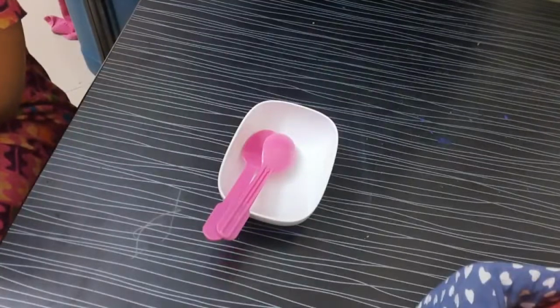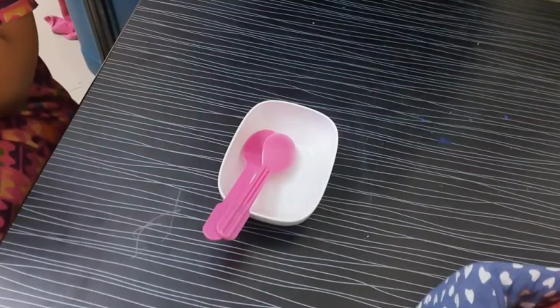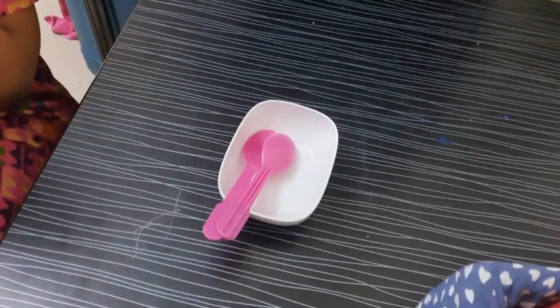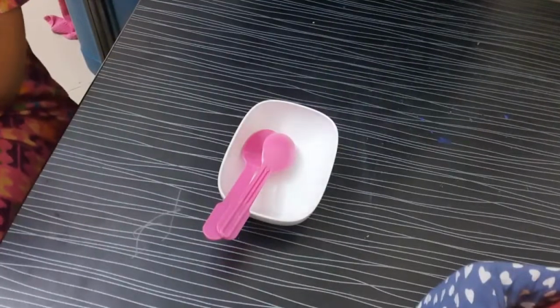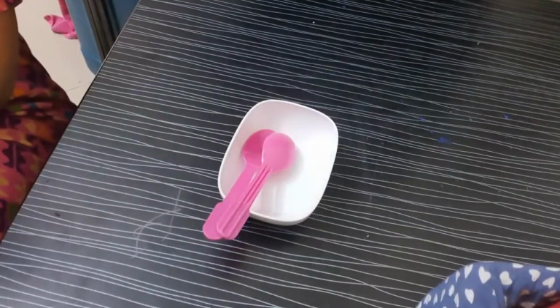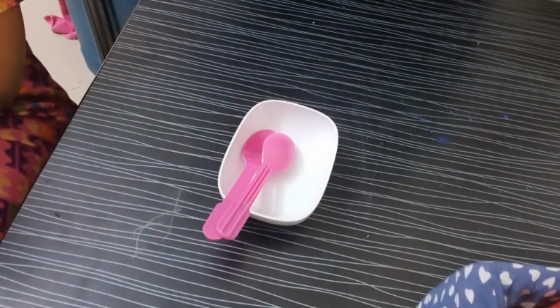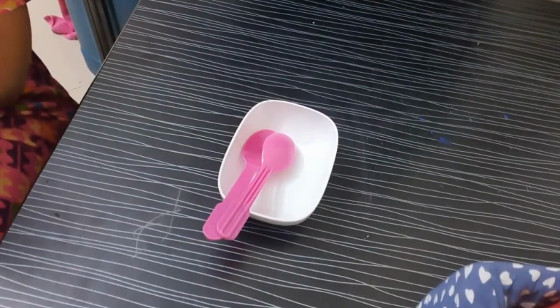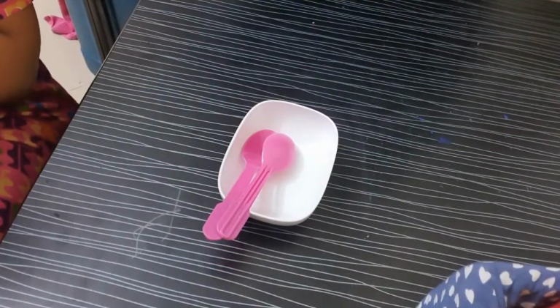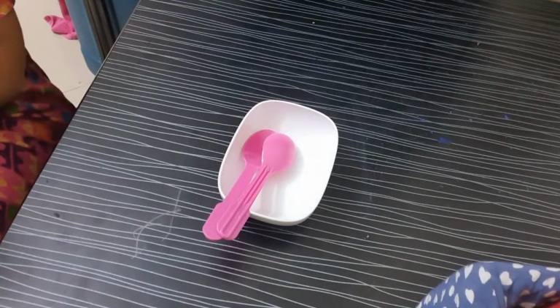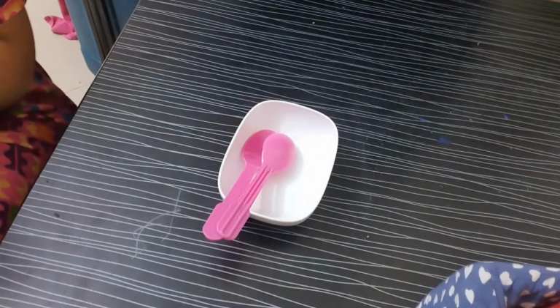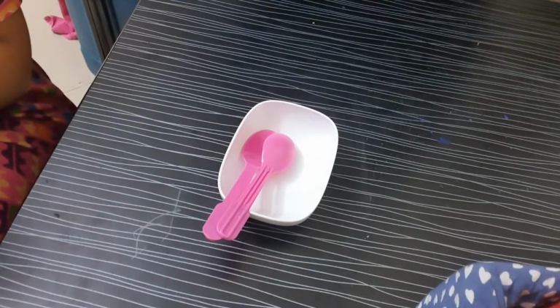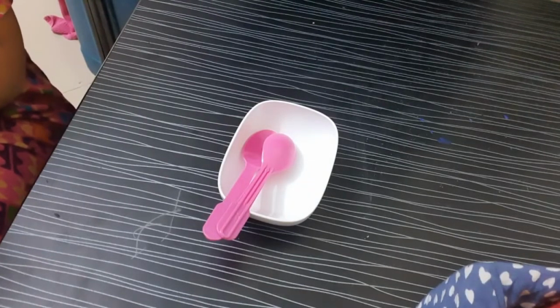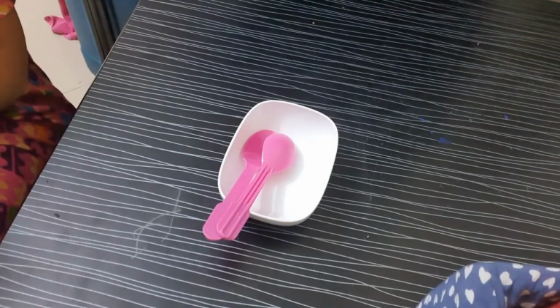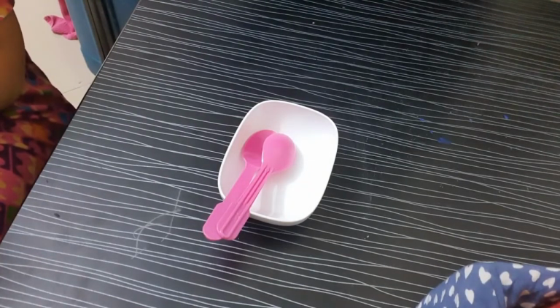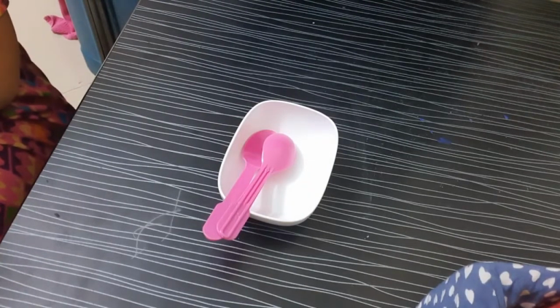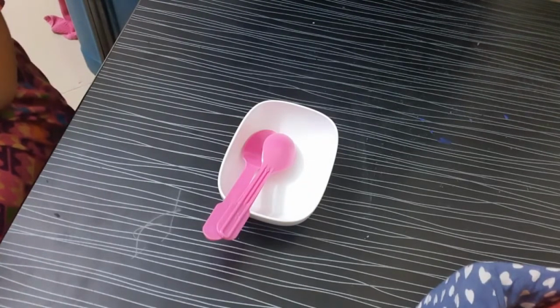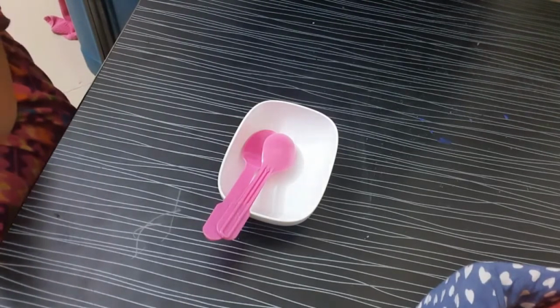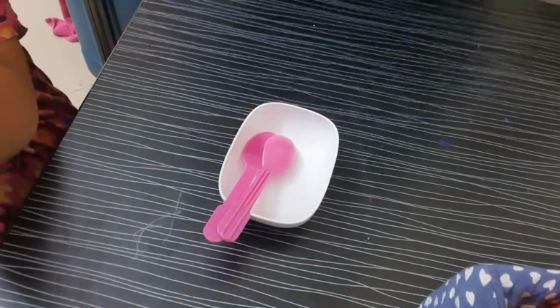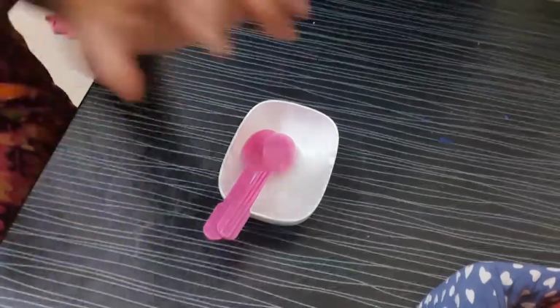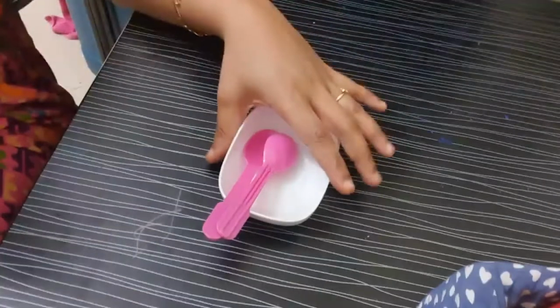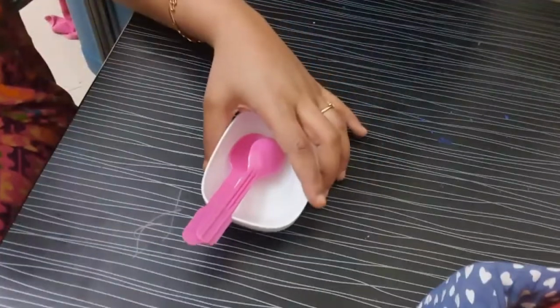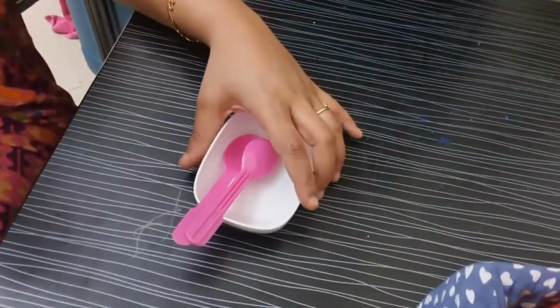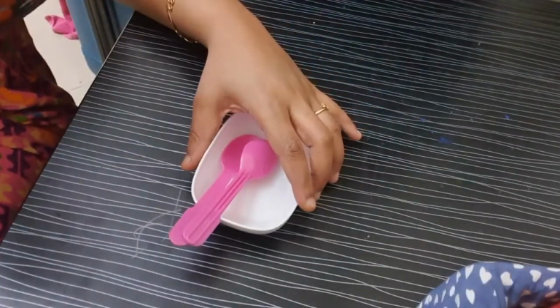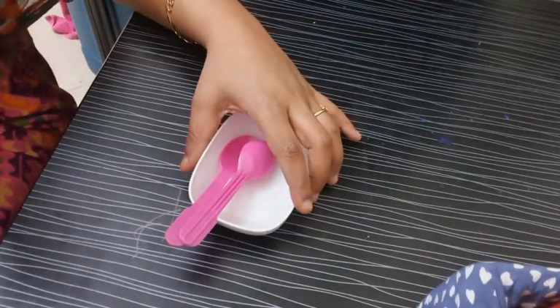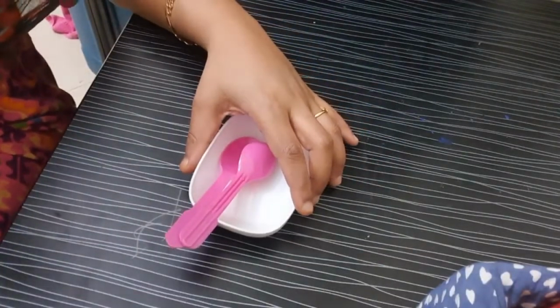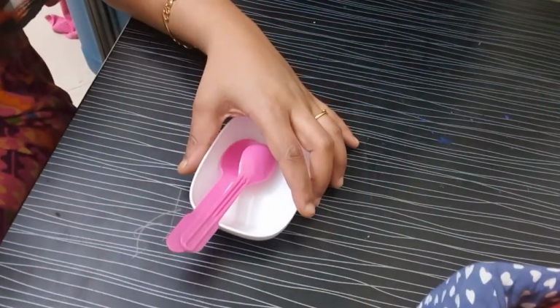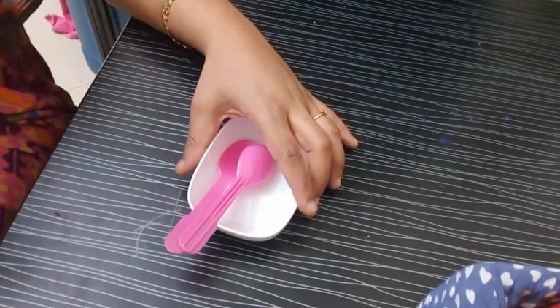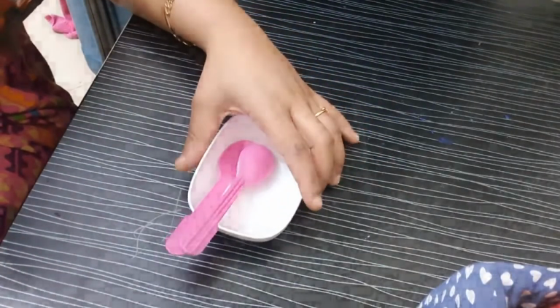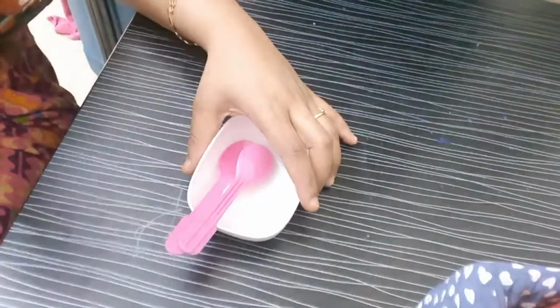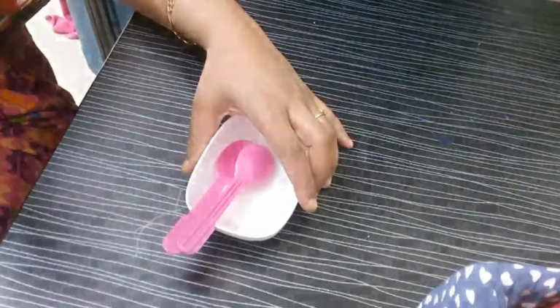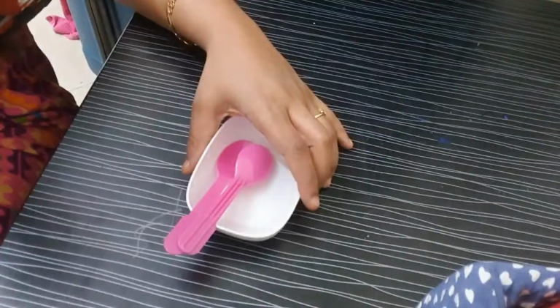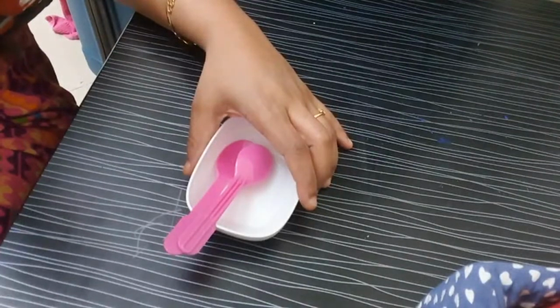Hello guys, welcome back to Amba Health Beauty Tips. Today I'm going to share with you one excellent remedy for a night cream. This cream I'm going to make for all skin problems, so come guys, let's start how to make this remedy.